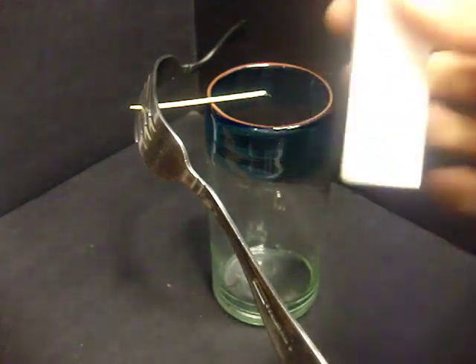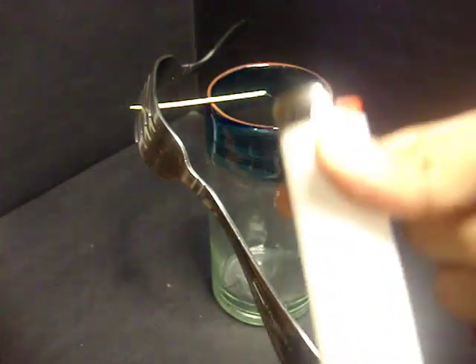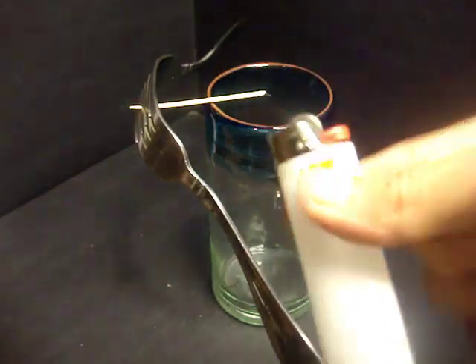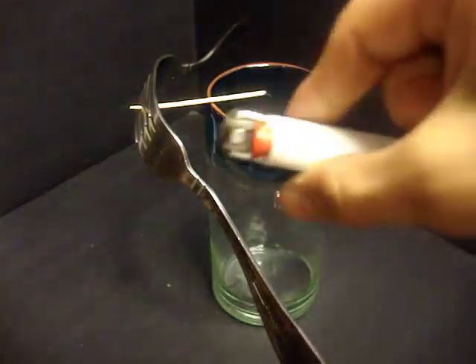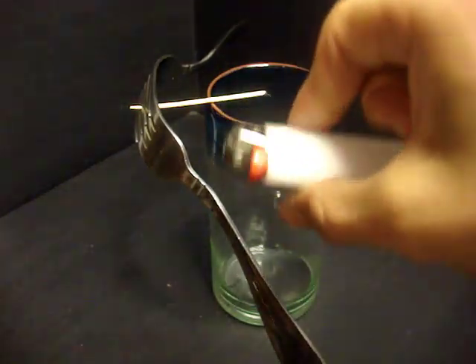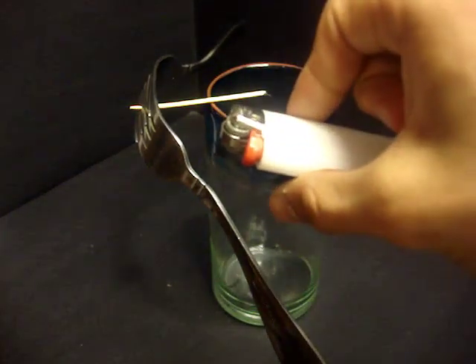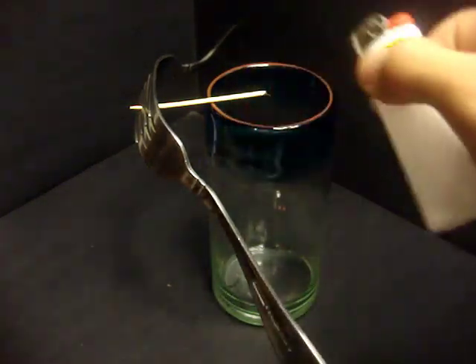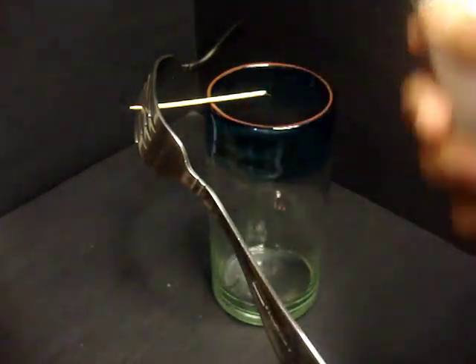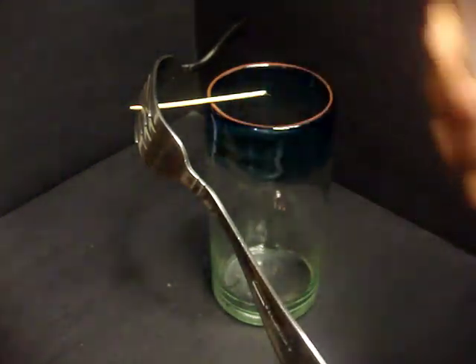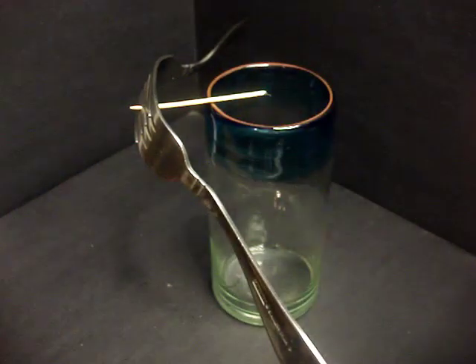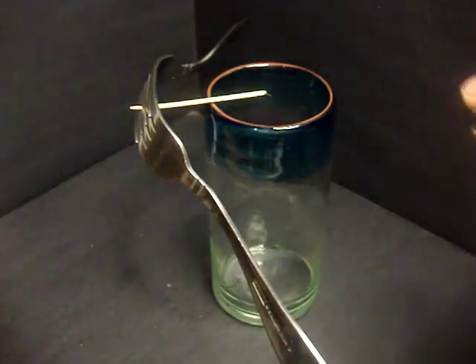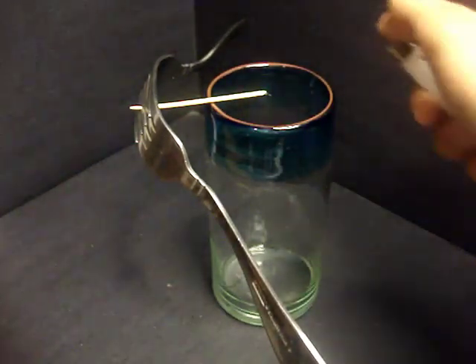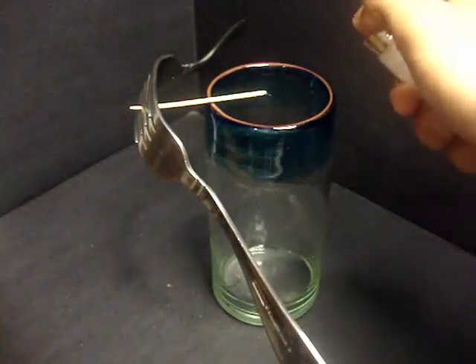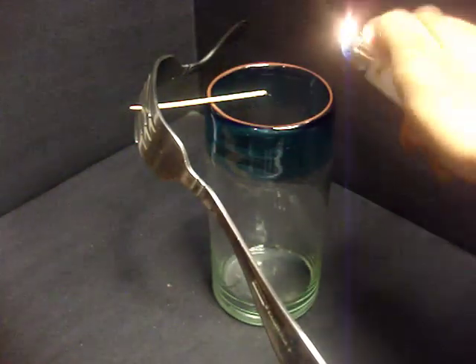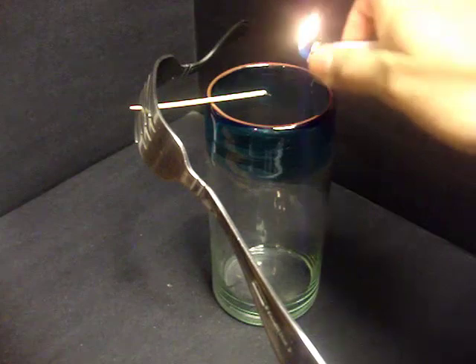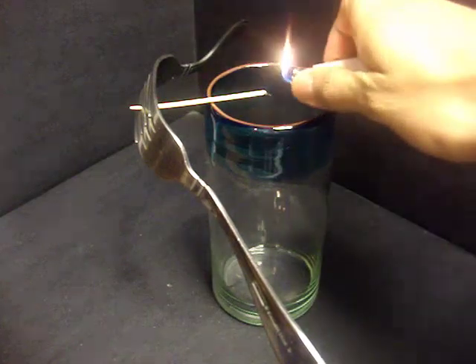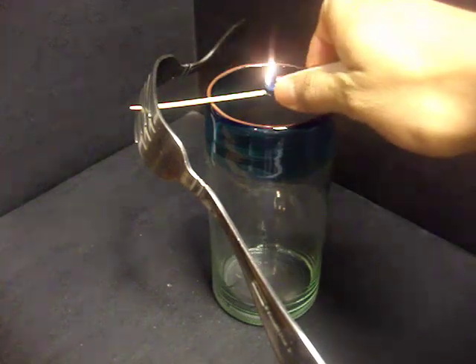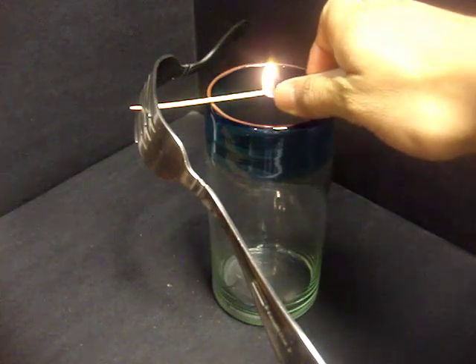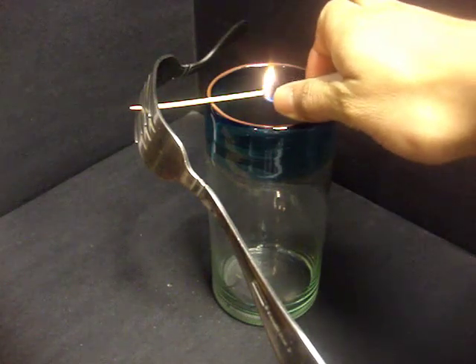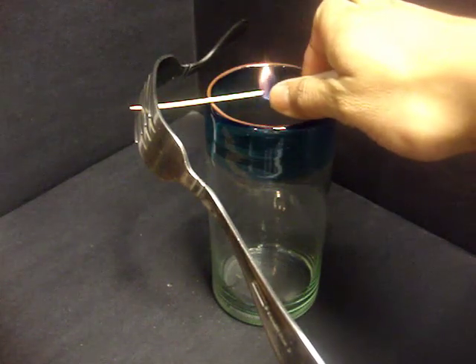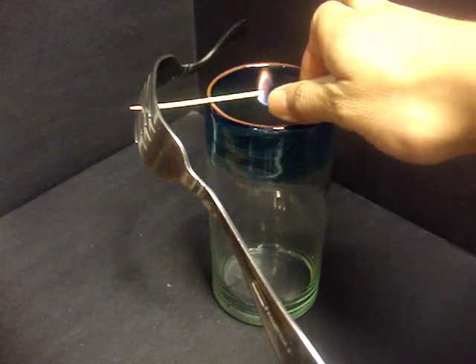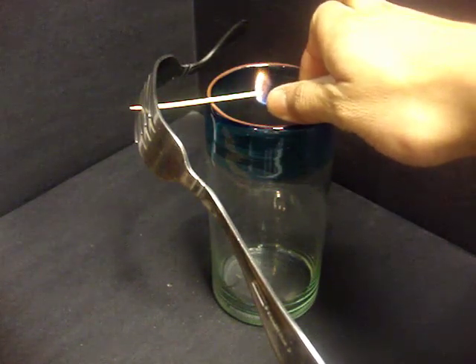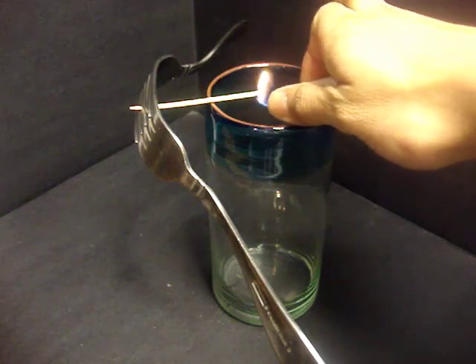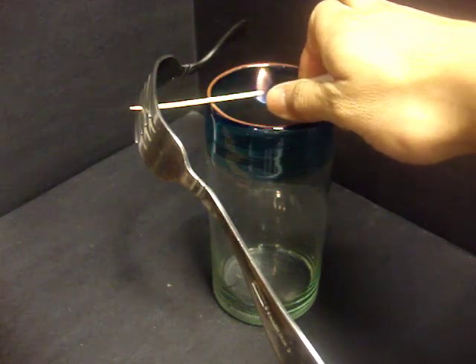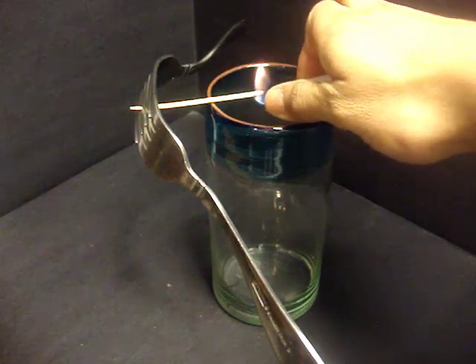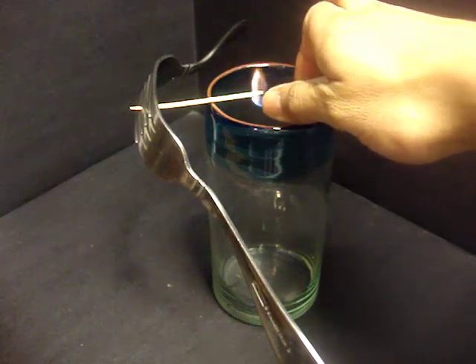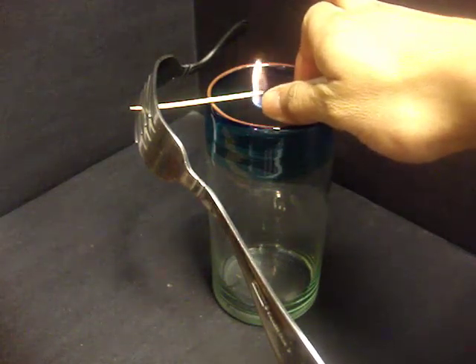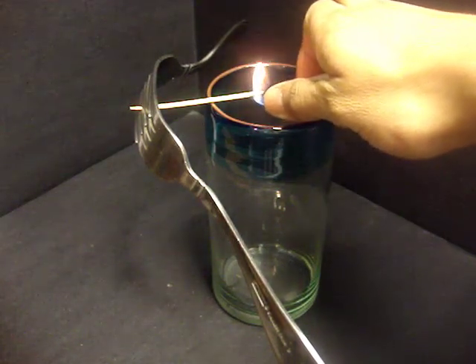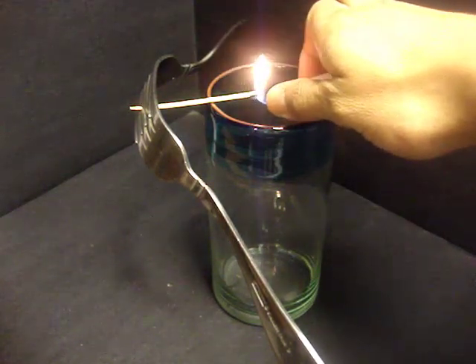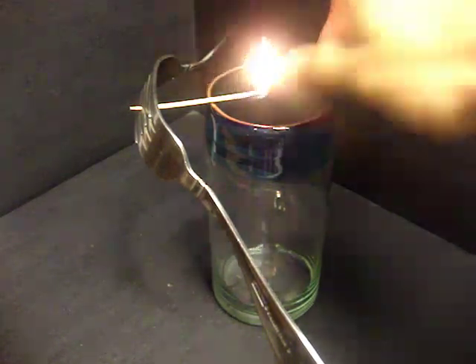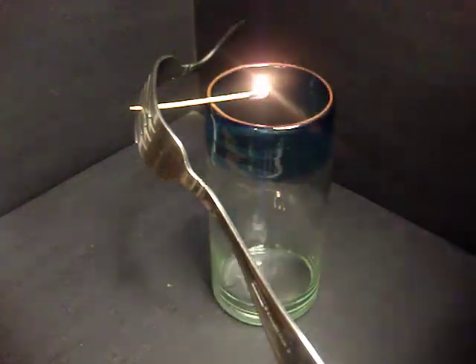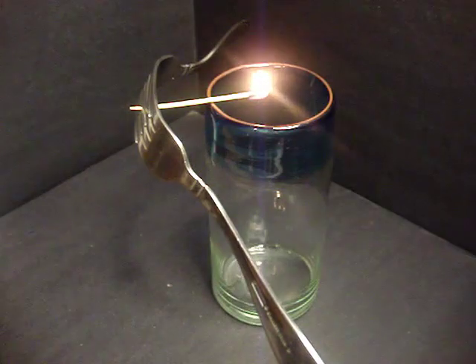We're going to grab our lighter, and since we are dealing with fire, make sure you have adult supervision. We're going to light the inside of the toothpick on fire and let's see what happens.